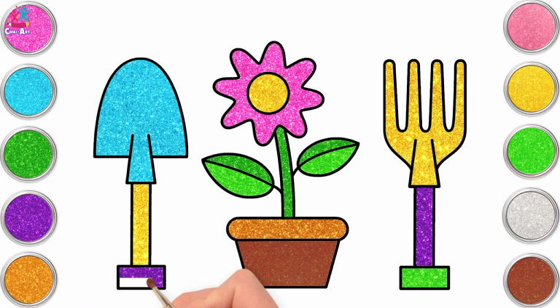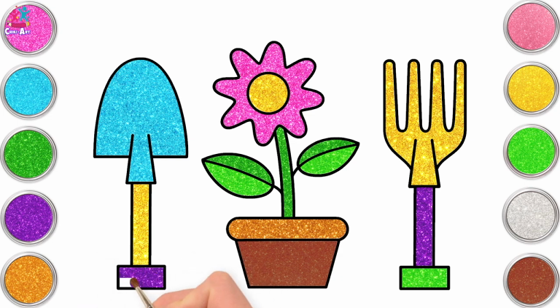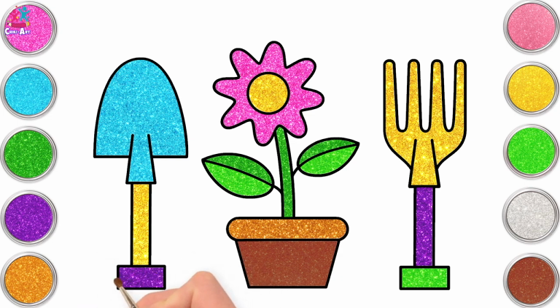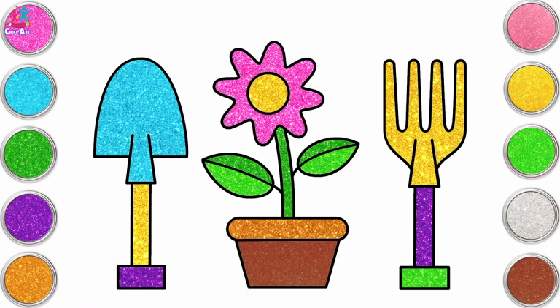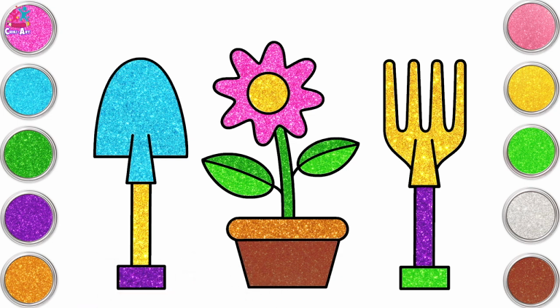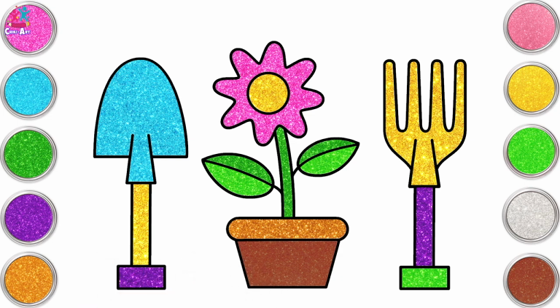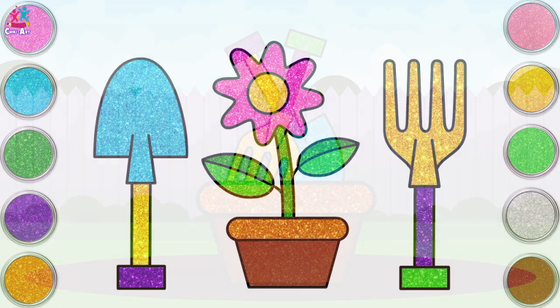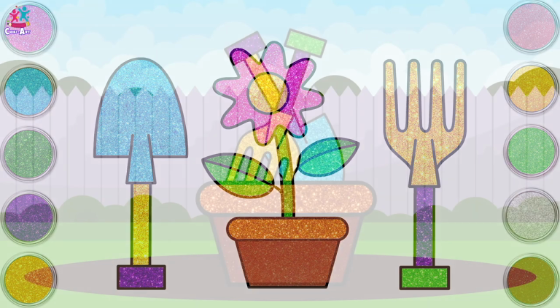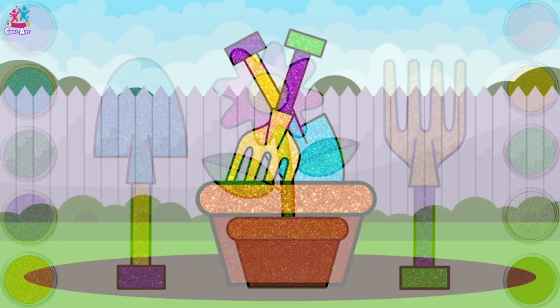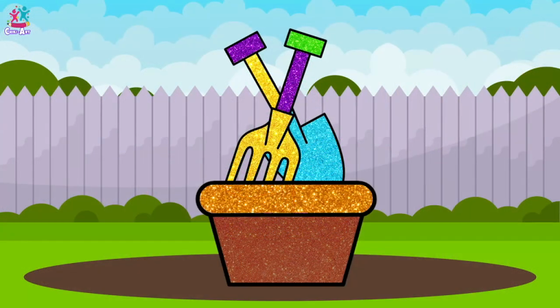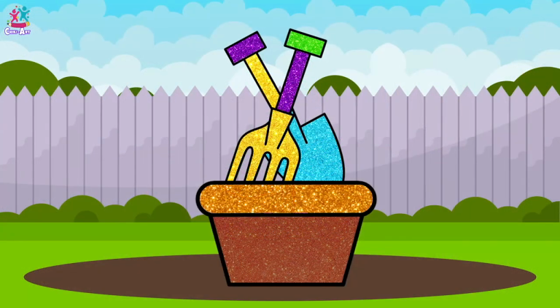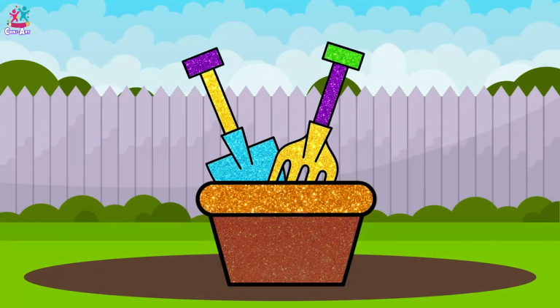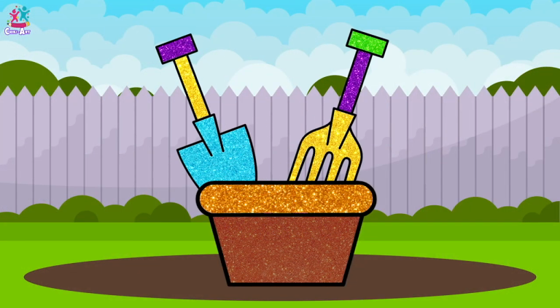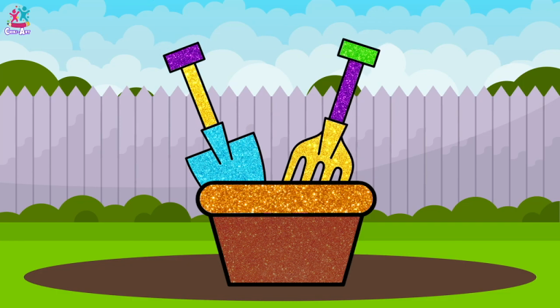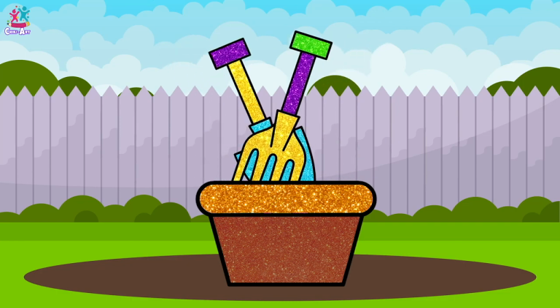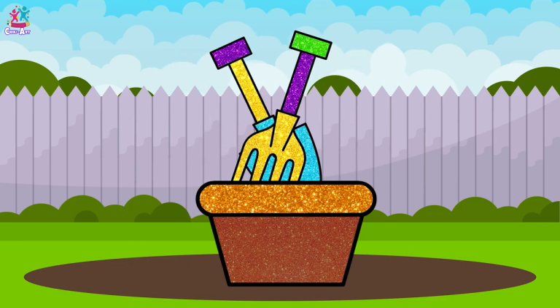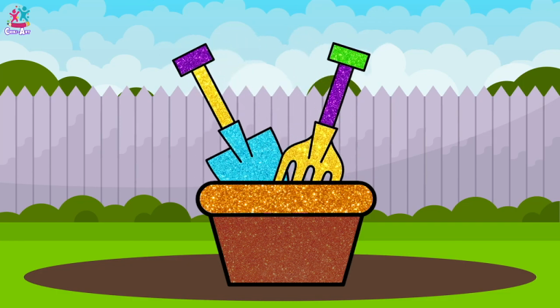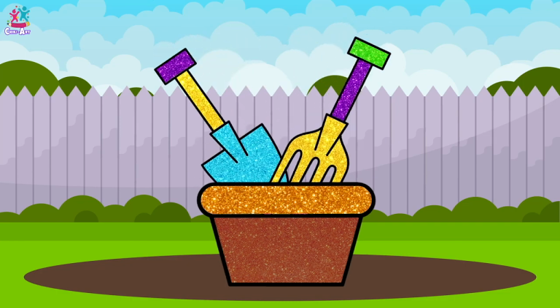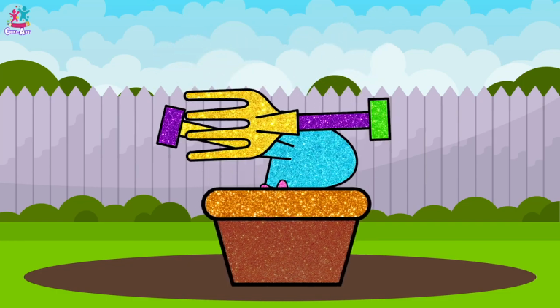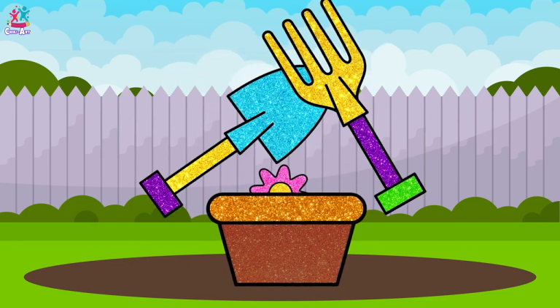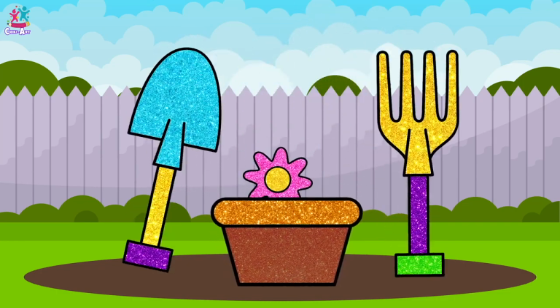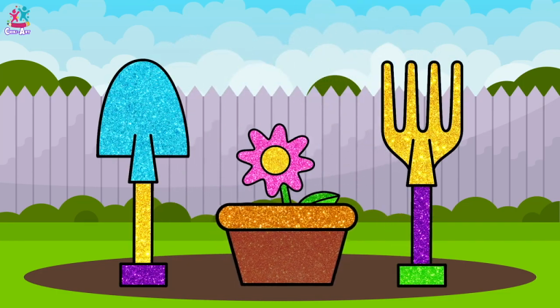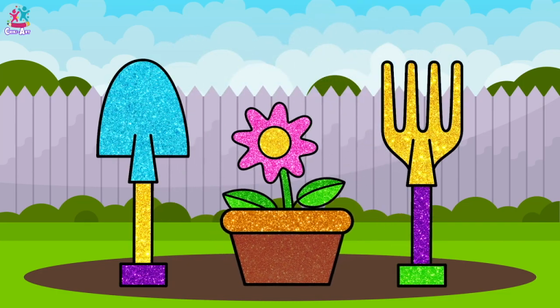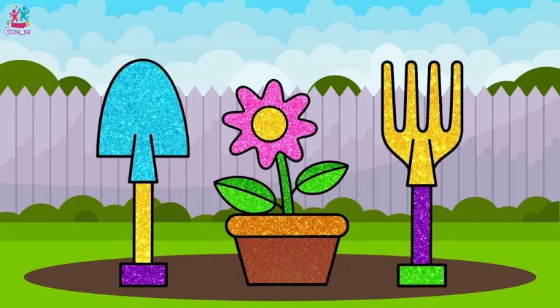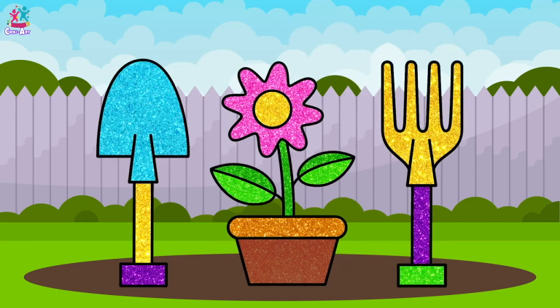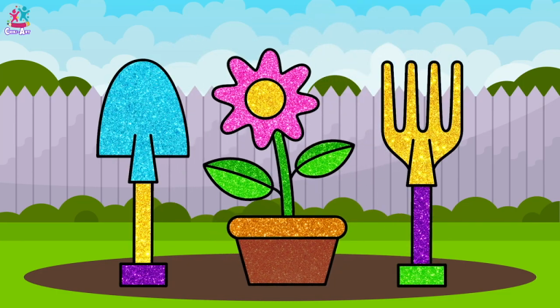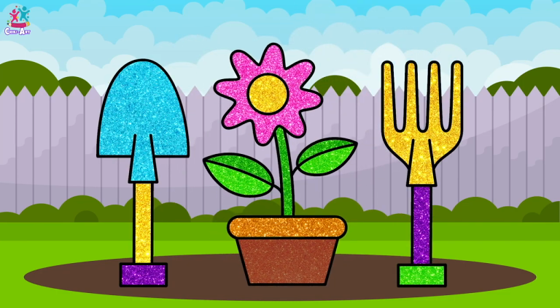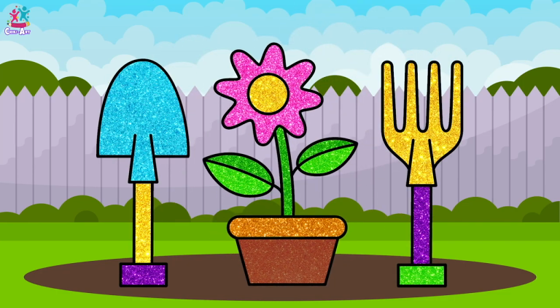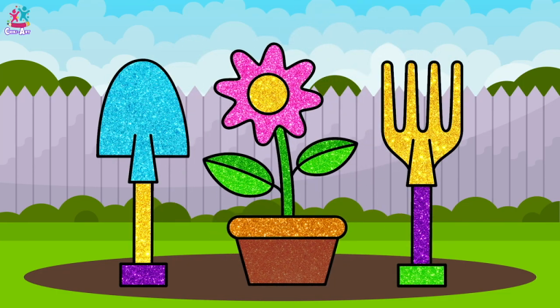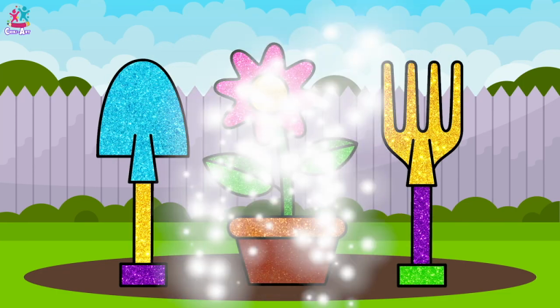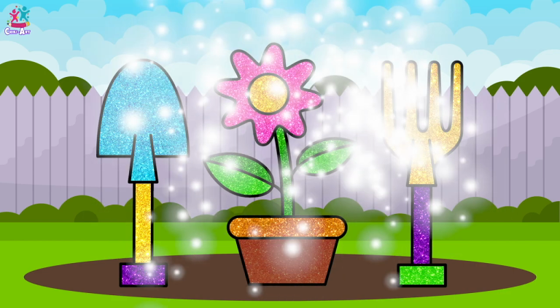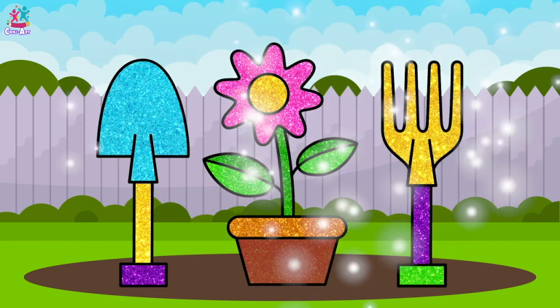And we're done — fantastic, good job guys! Now let's start our gardening, shall we? Oh, what shall we plant?